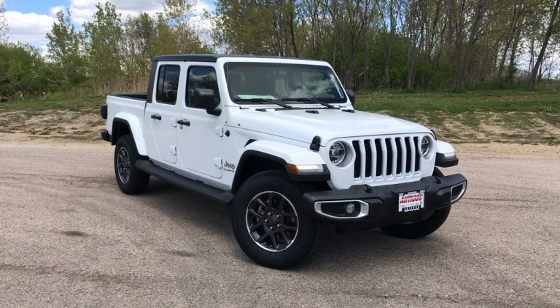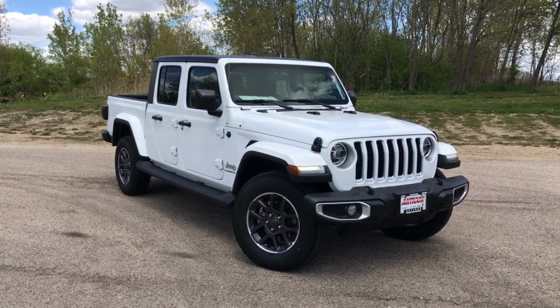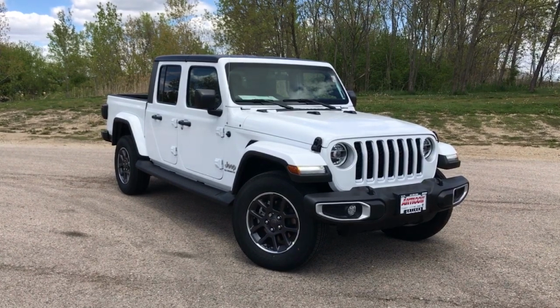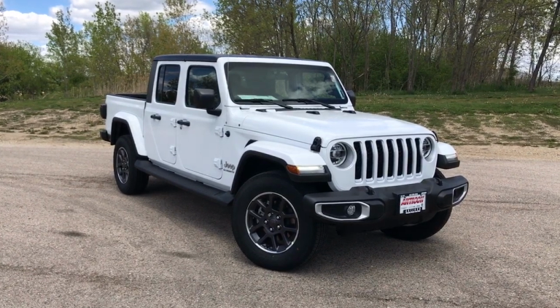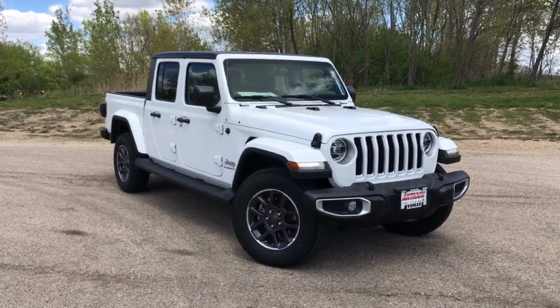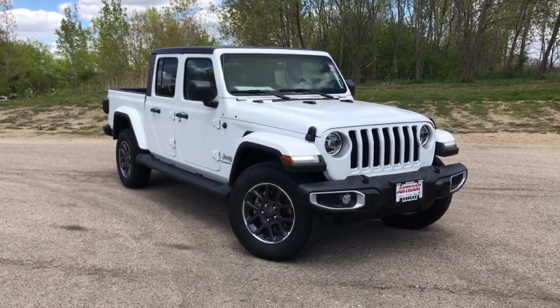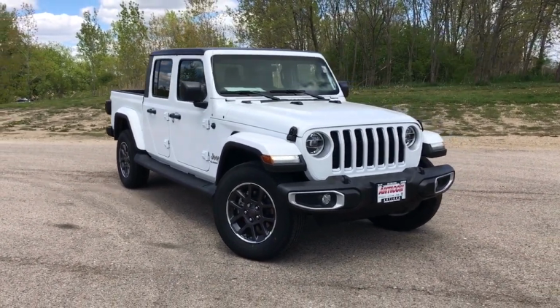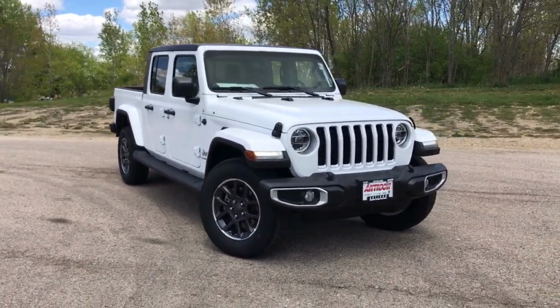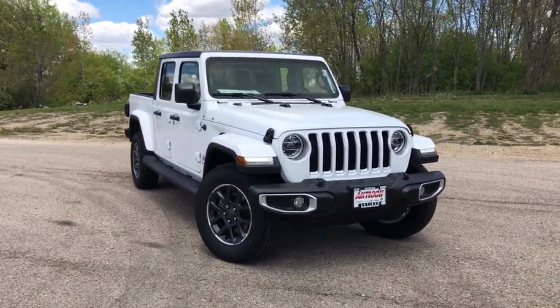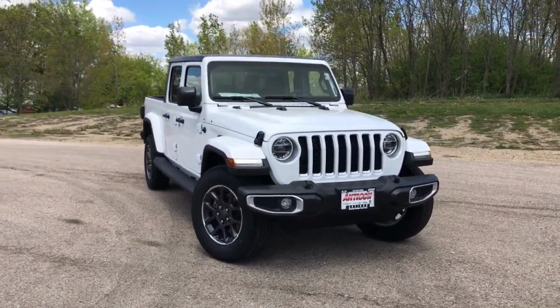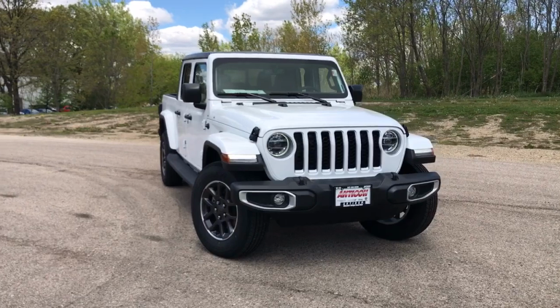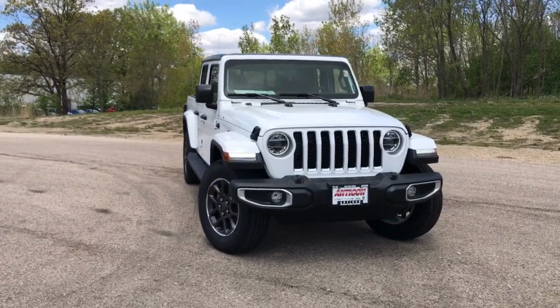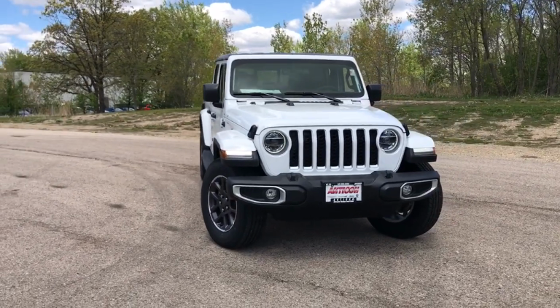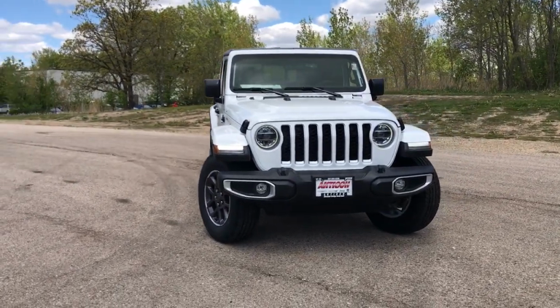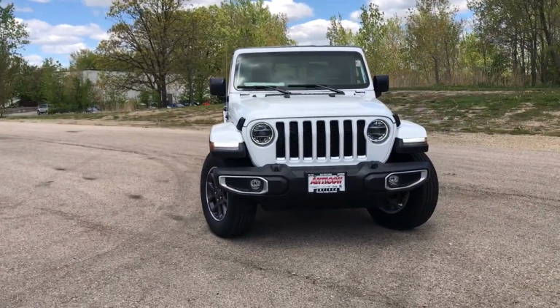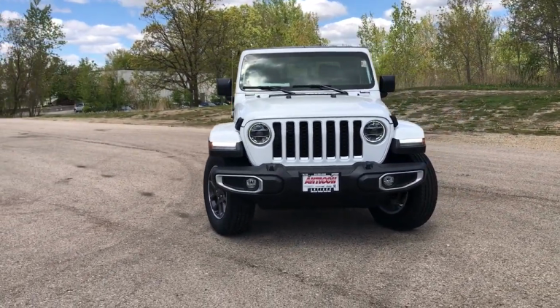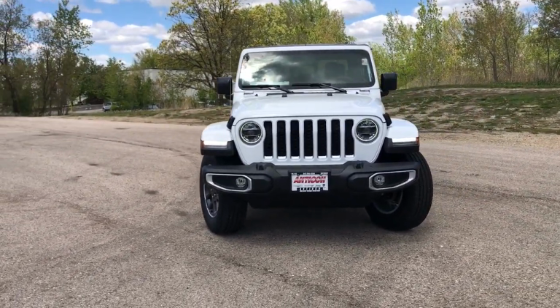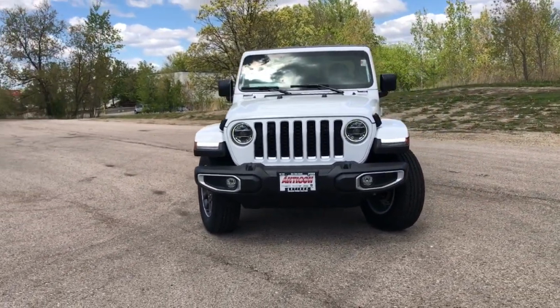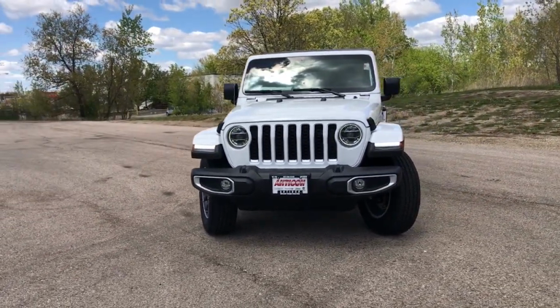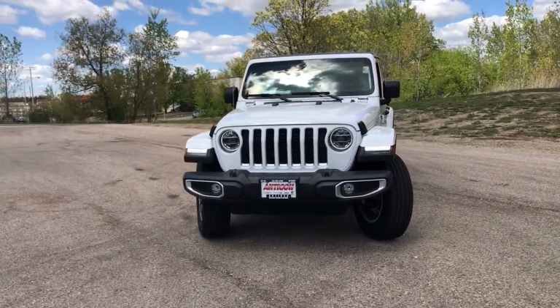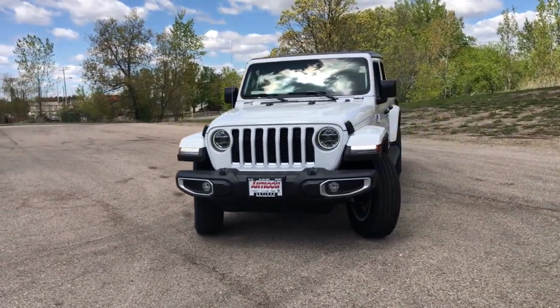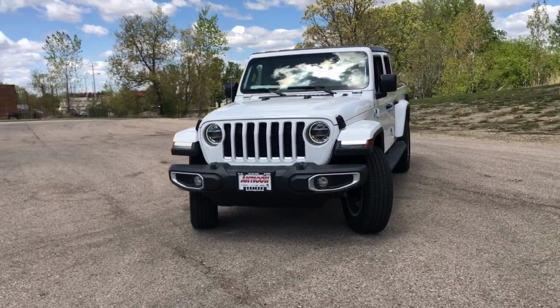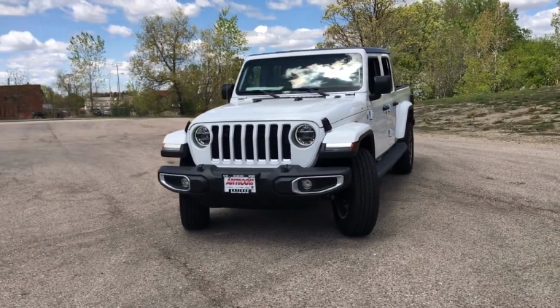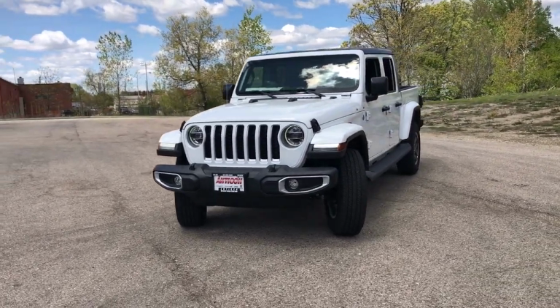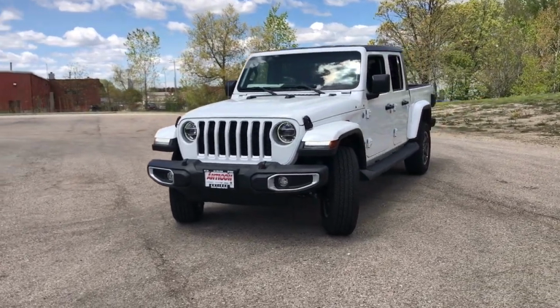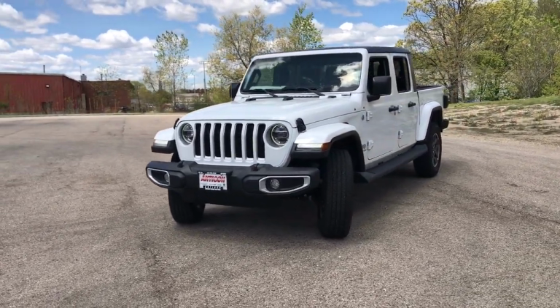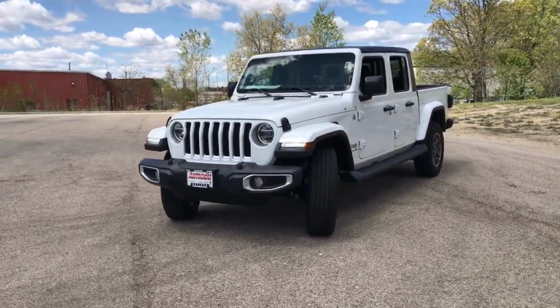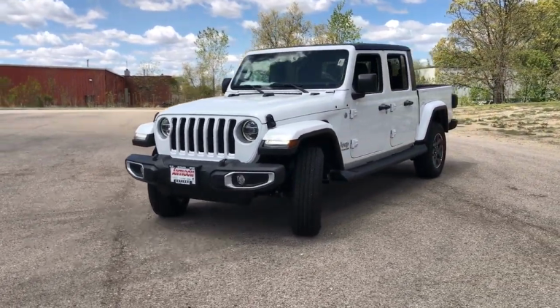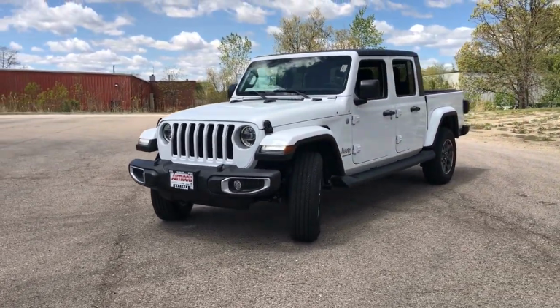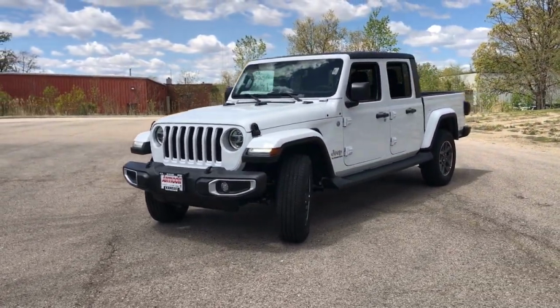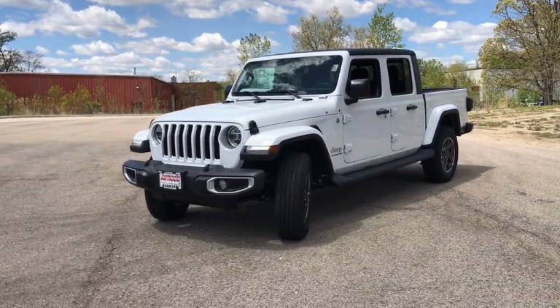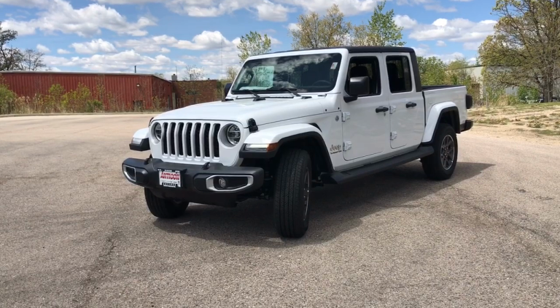You will be amazed by this 2021 Jeep Gladiator. This vehicle delivers the style, comfort, and efficiency you need to meet the needs of today's lifestyle. Confidence comes standard when you're behind the wheel, prepared for the journey ahead.